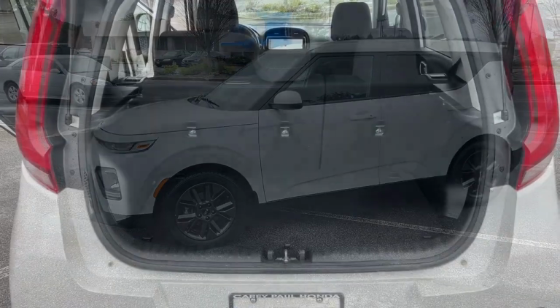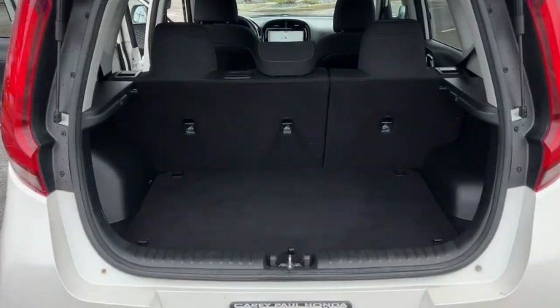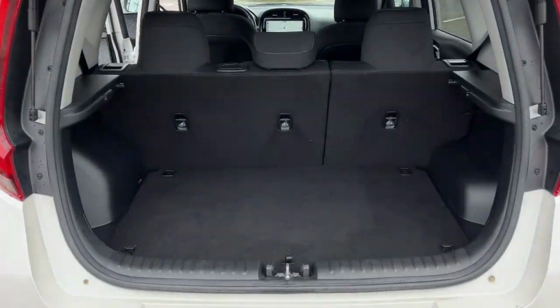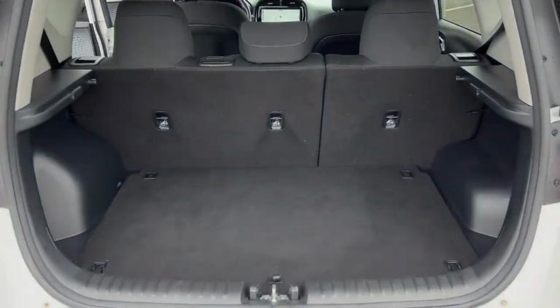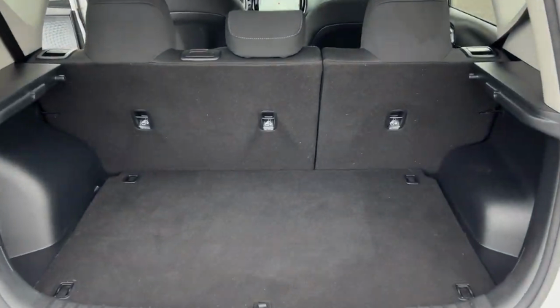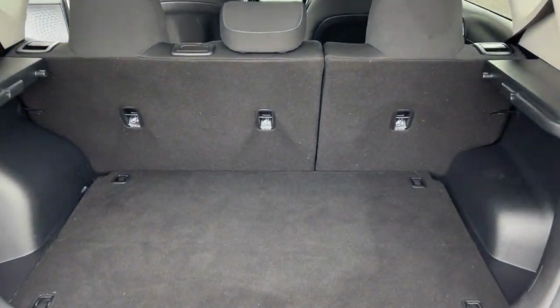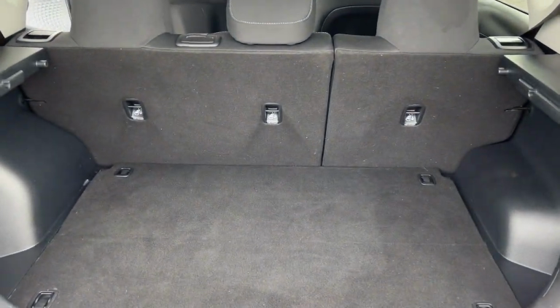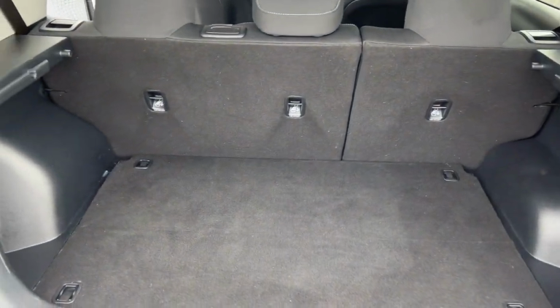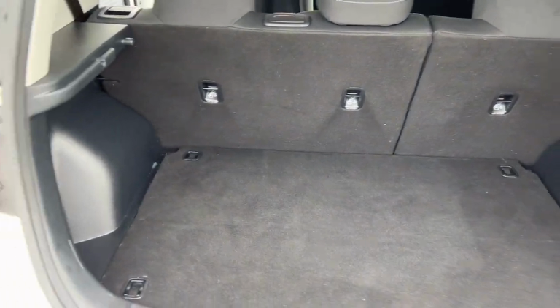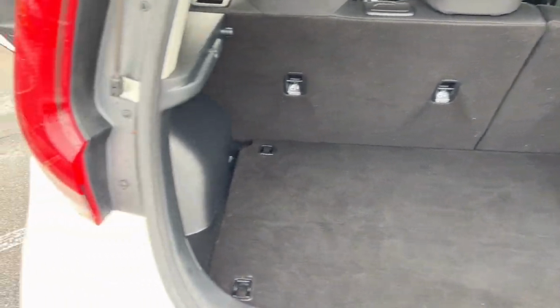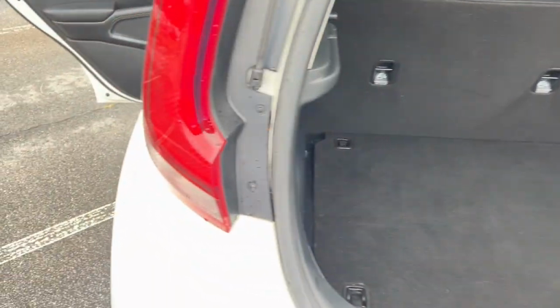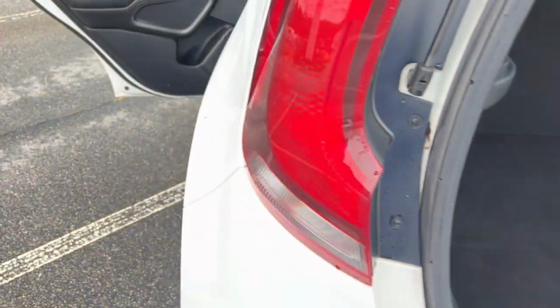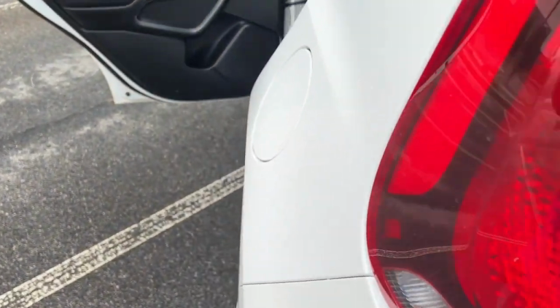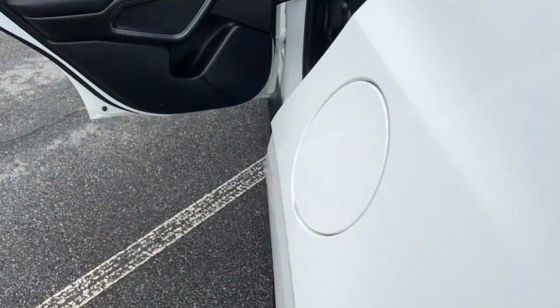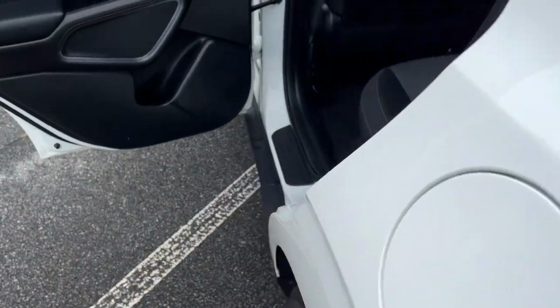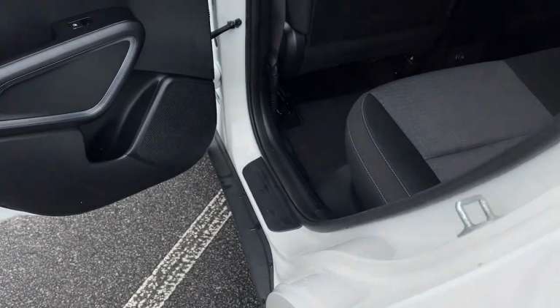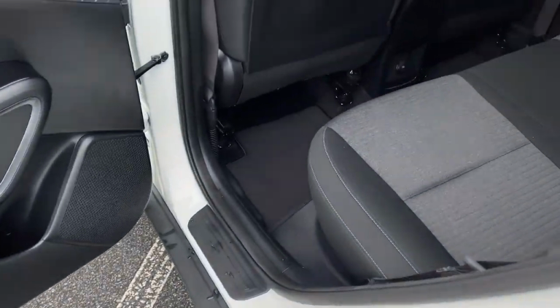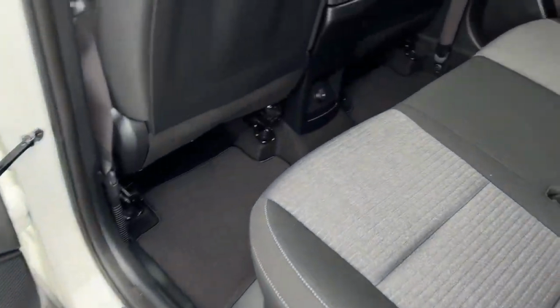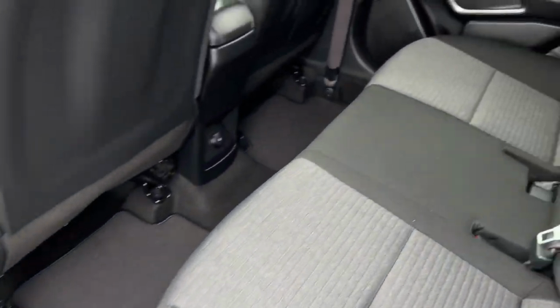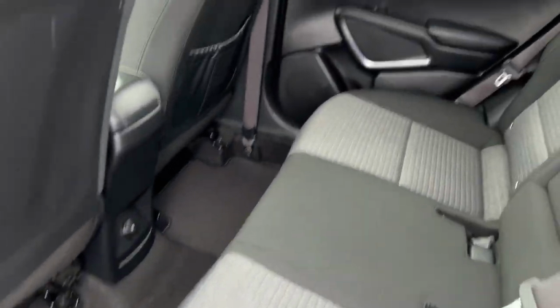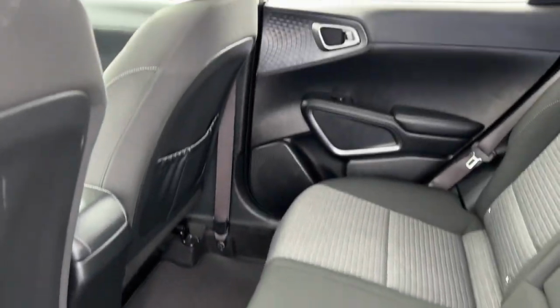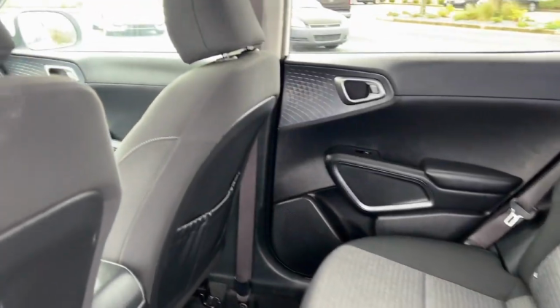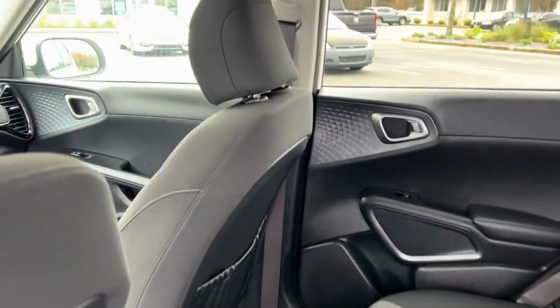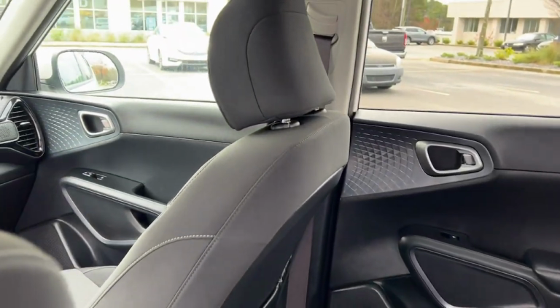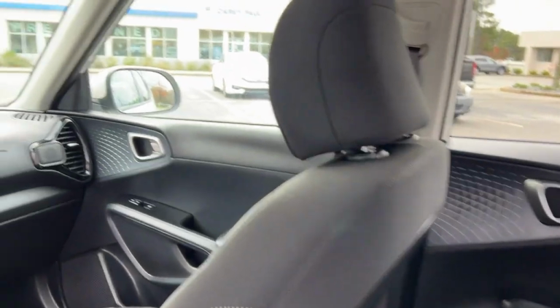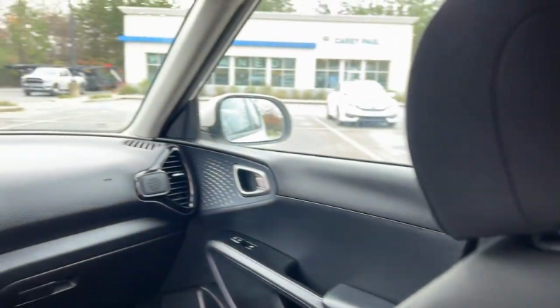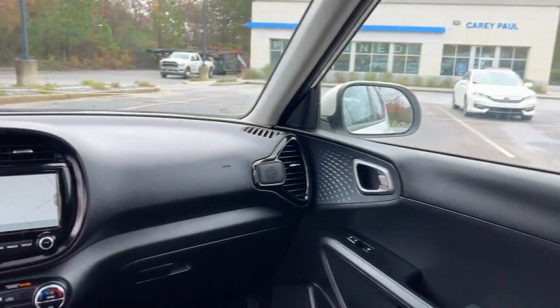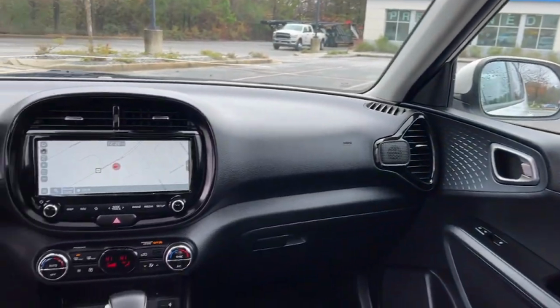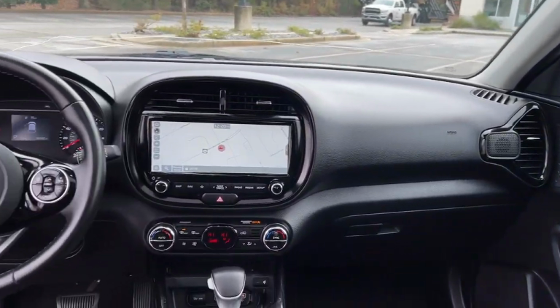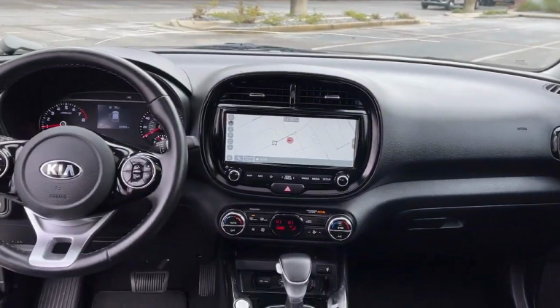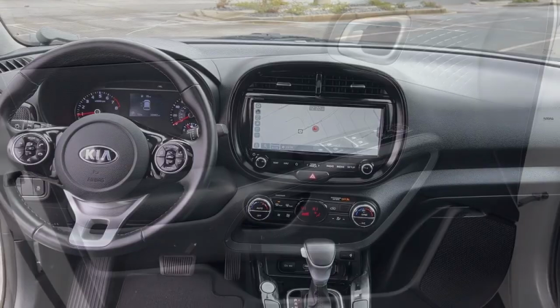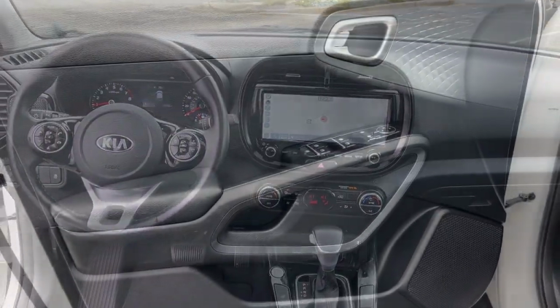Everyday practicality meets high-spirited fun in this well-equipped Soul. See for yourself when you take it out for a test drive. Our professional staff looks forward to giving you excellent service.